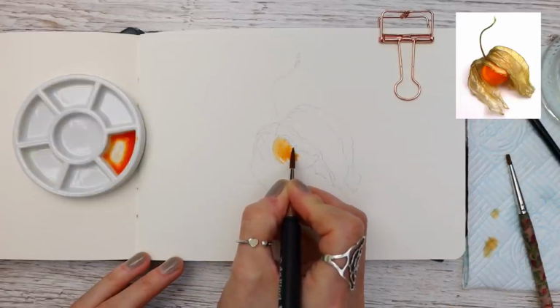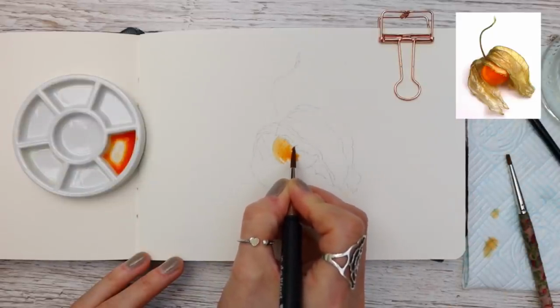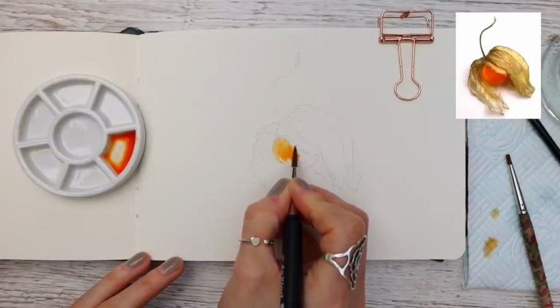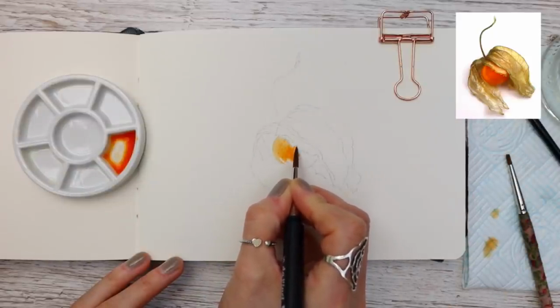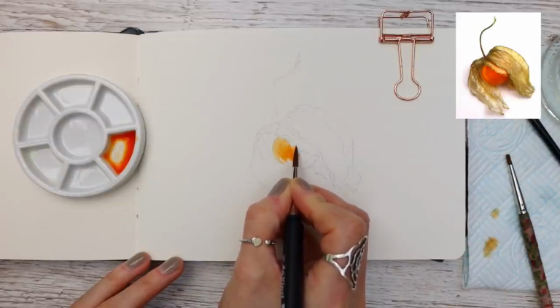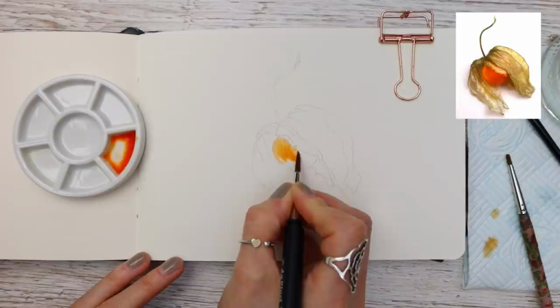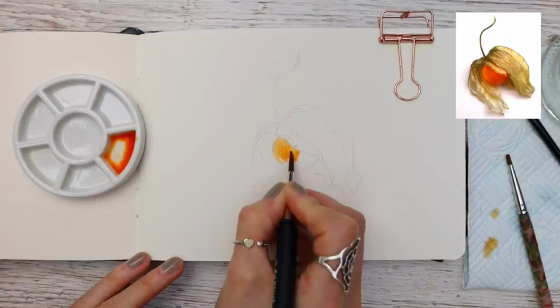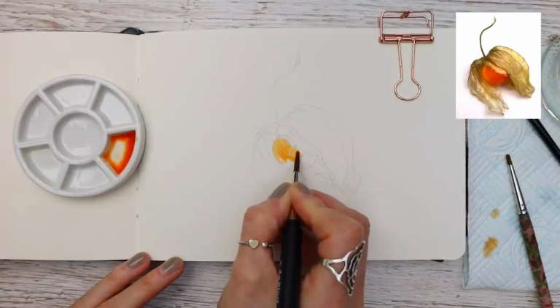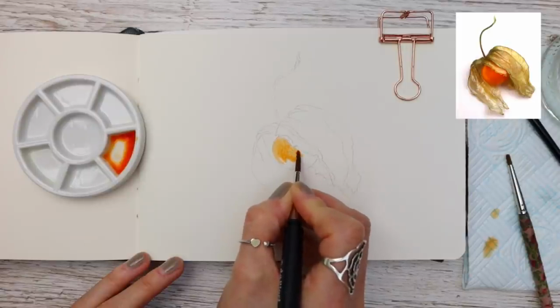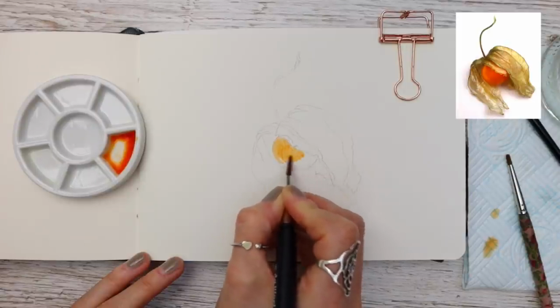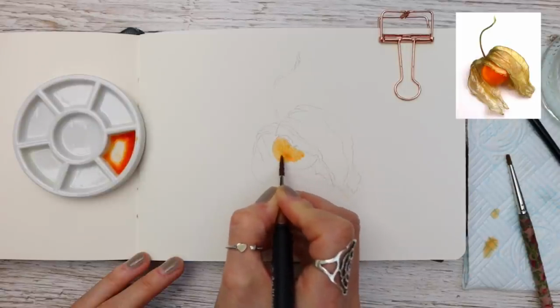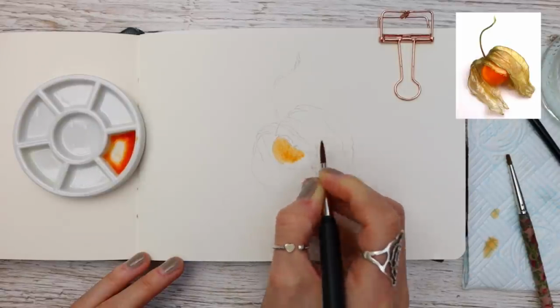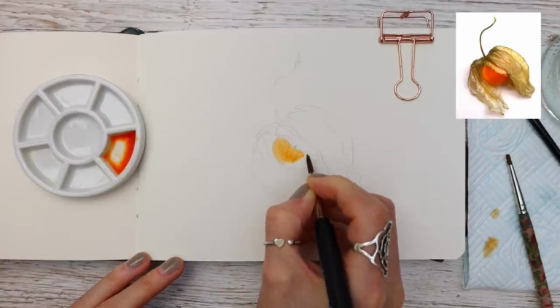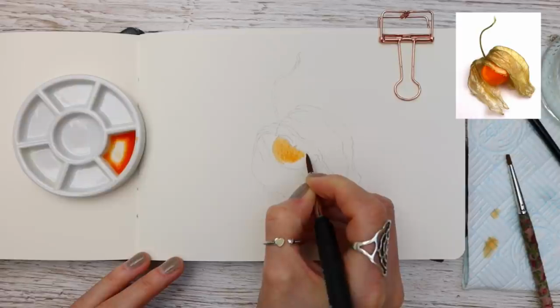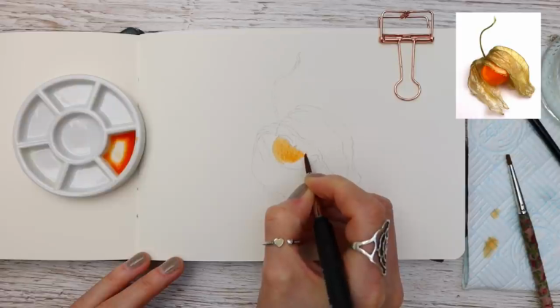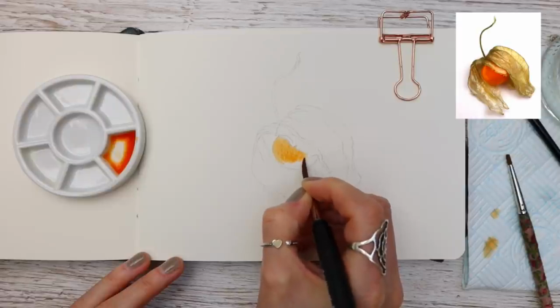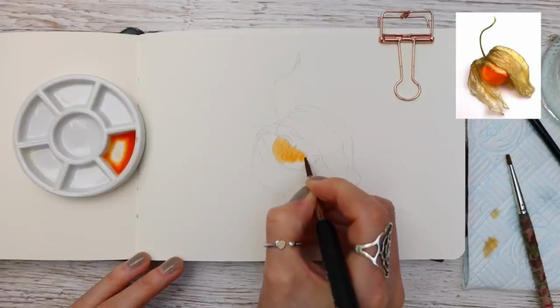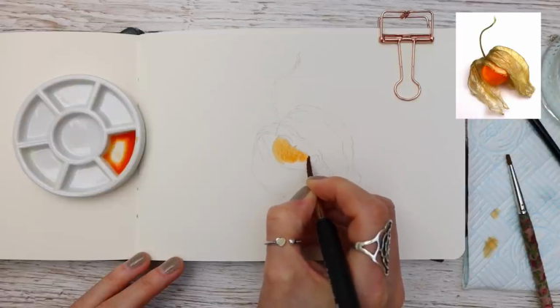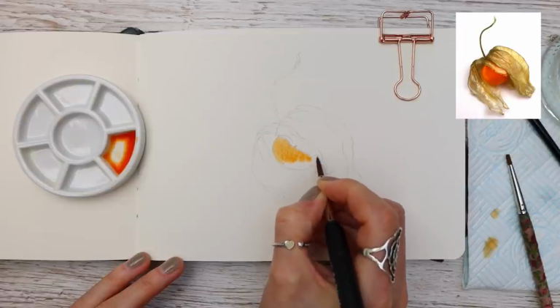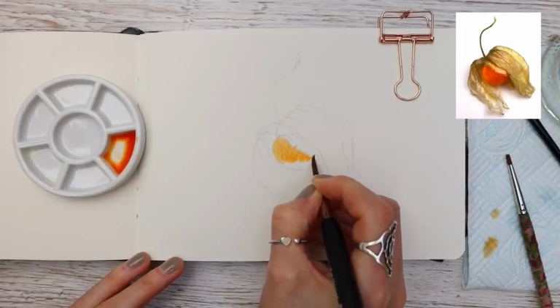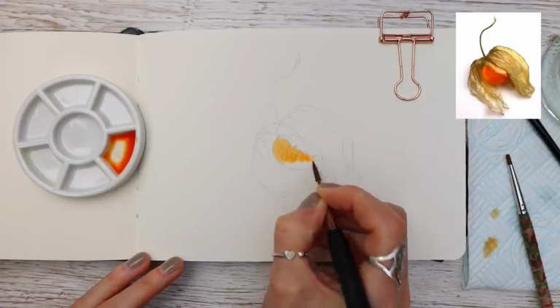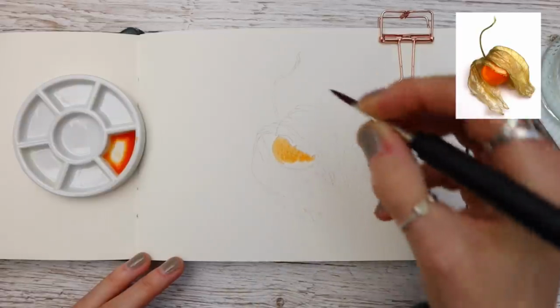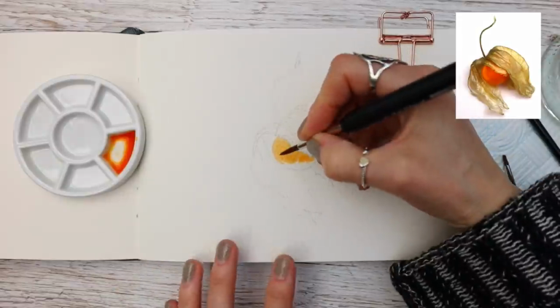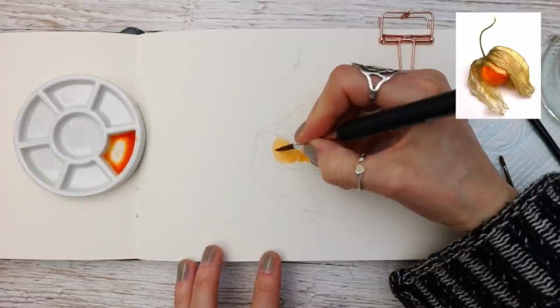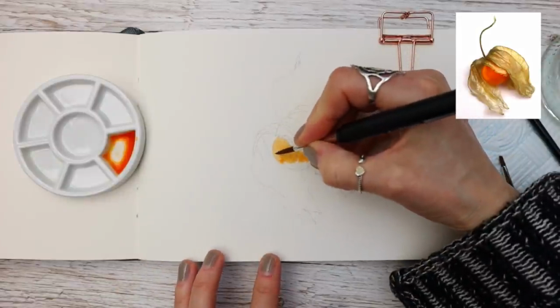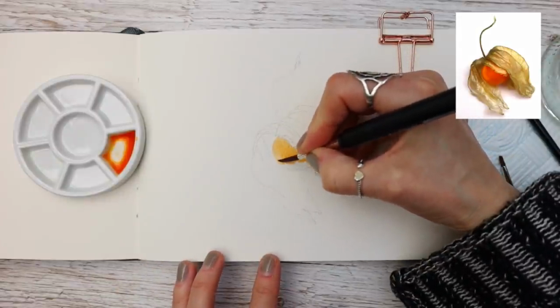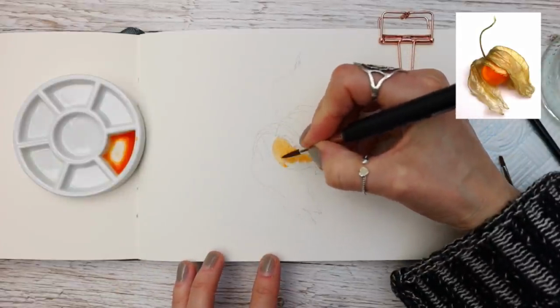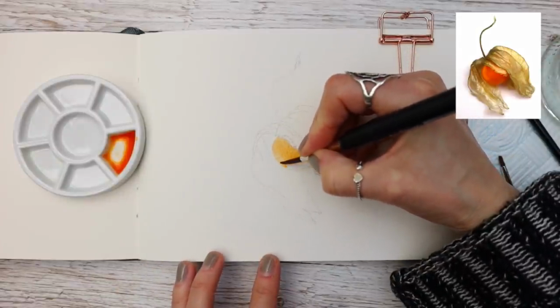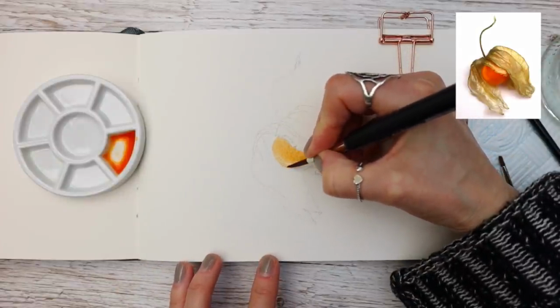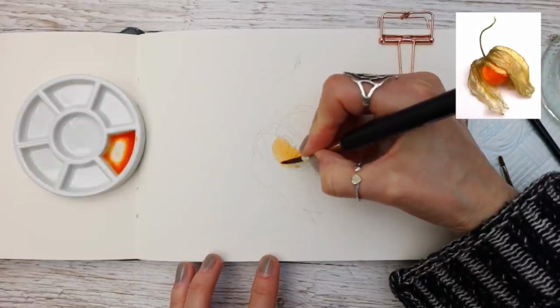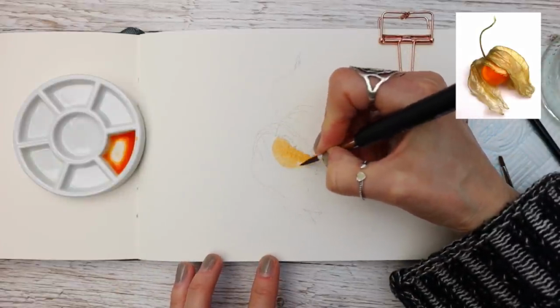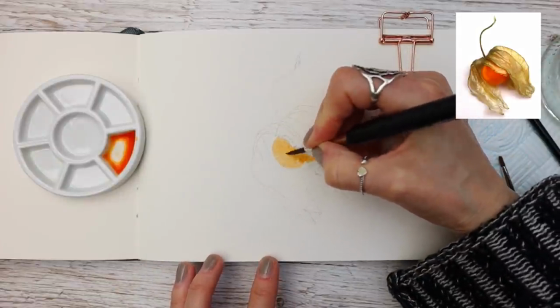If you are new to watercolor painting, I recommend that you watch this video all the way through, because watercolor can have that tricky bit where you think that you've done it wrong — but it's just a case of pressing through and building up your layers slowly and carefully.